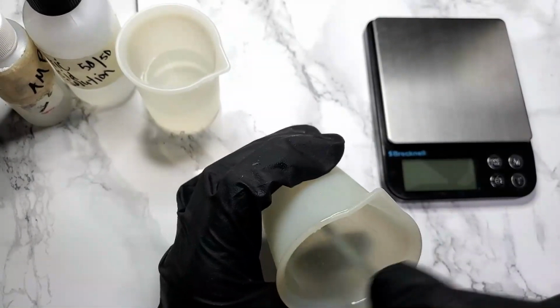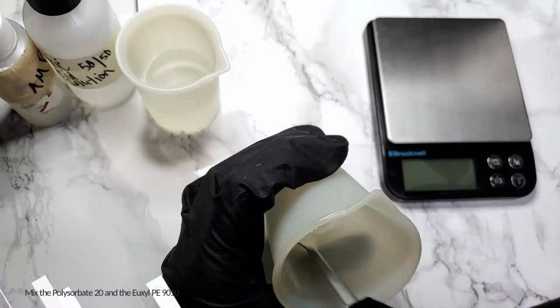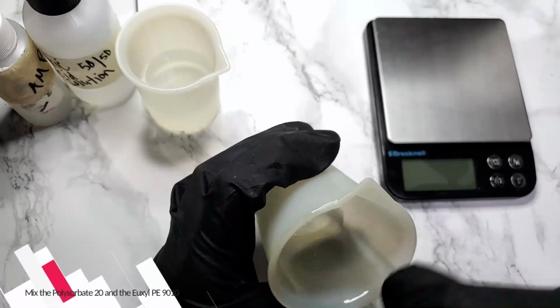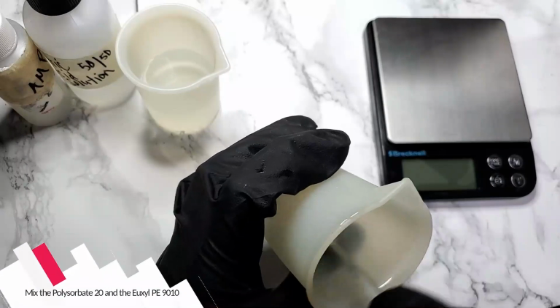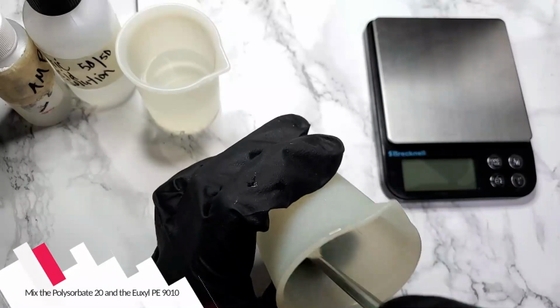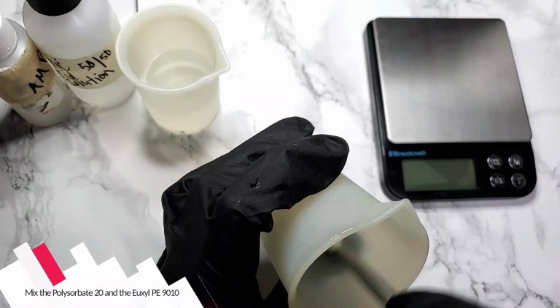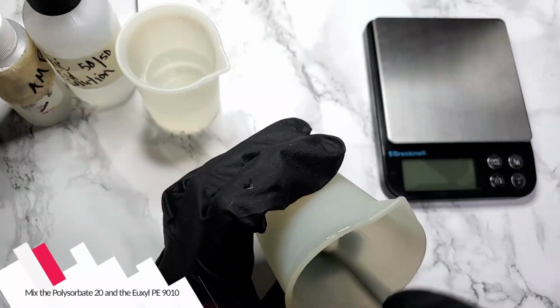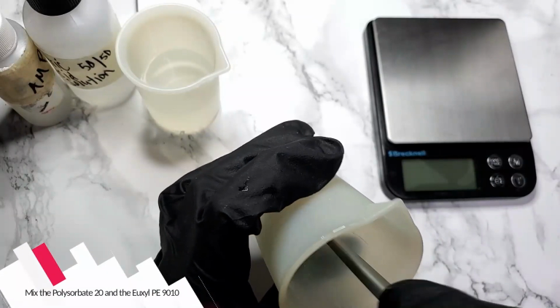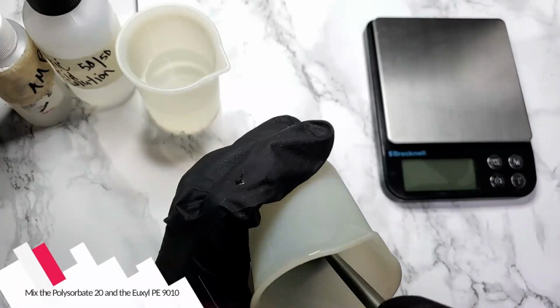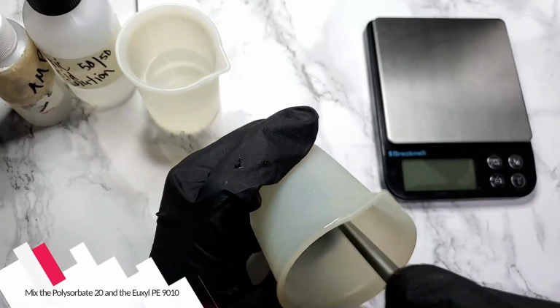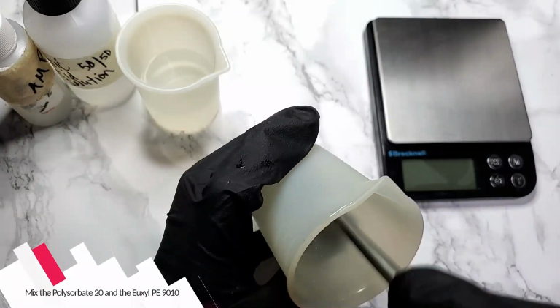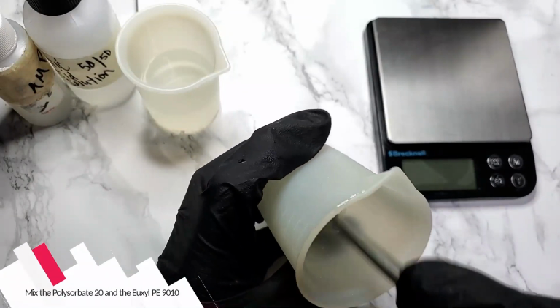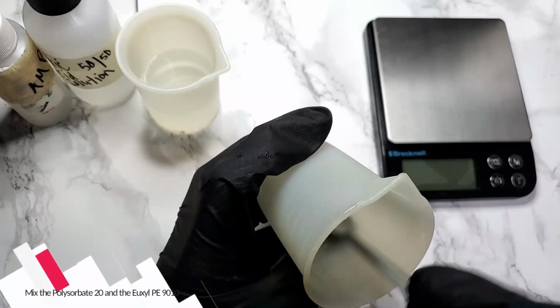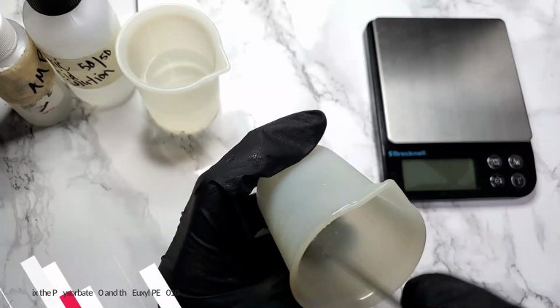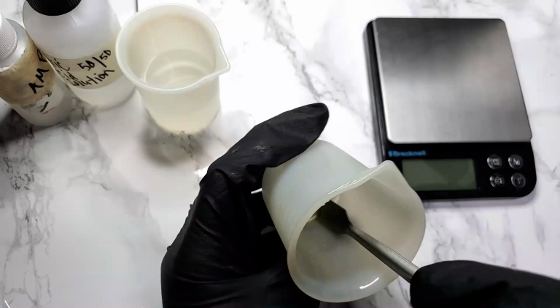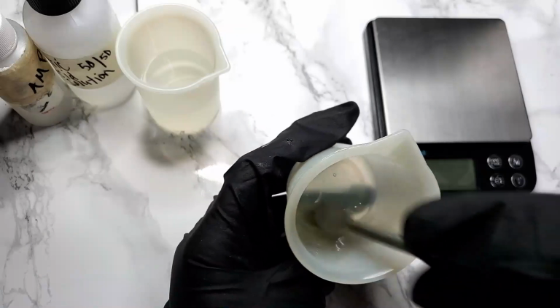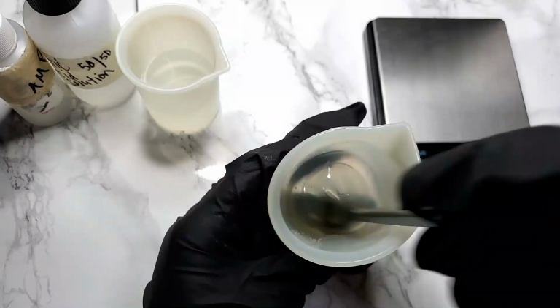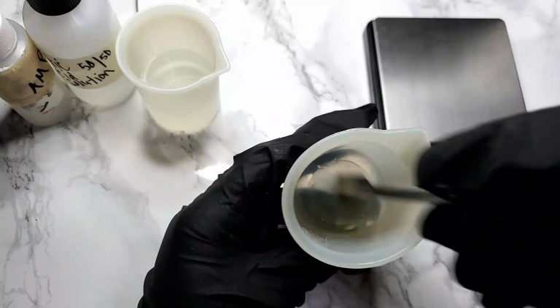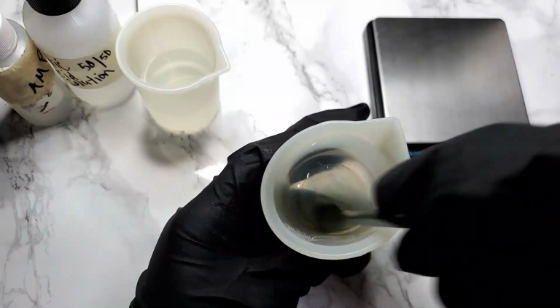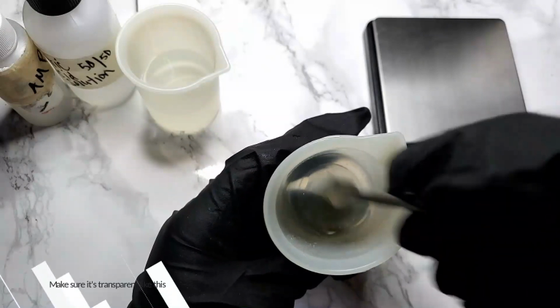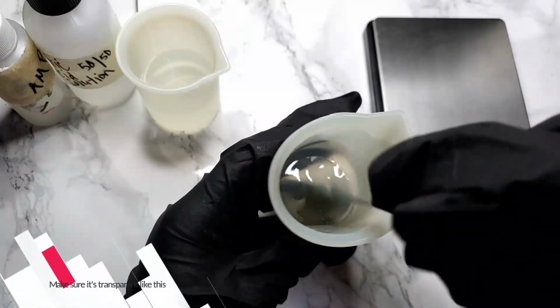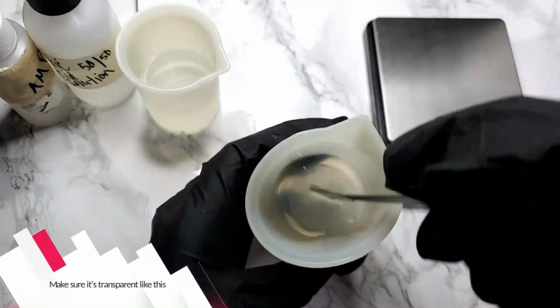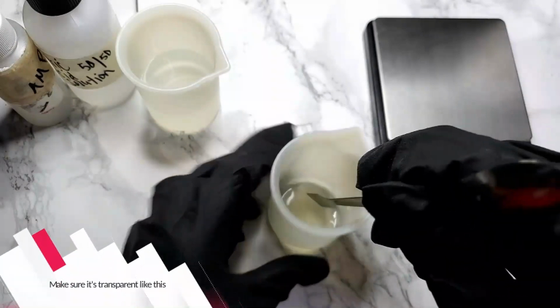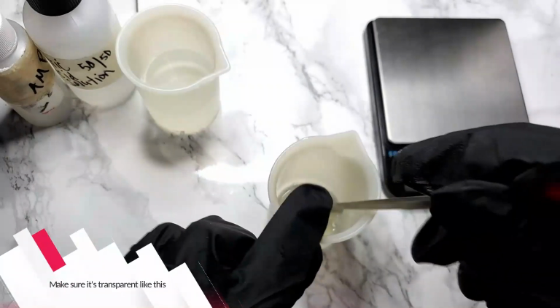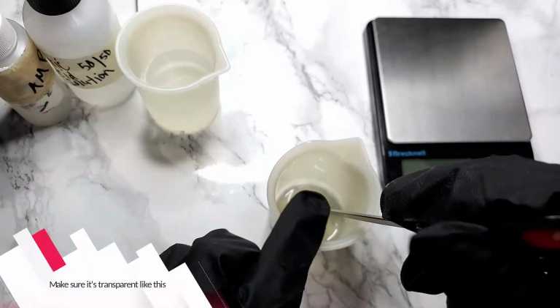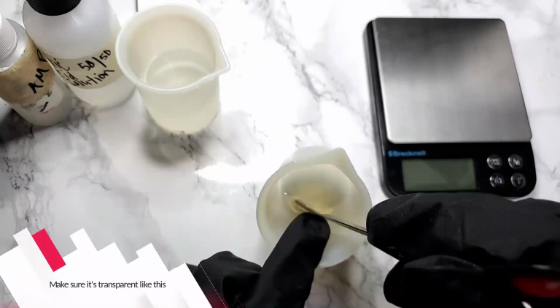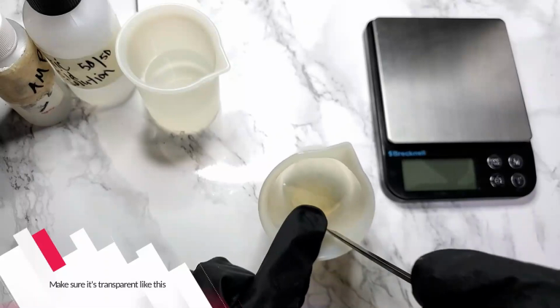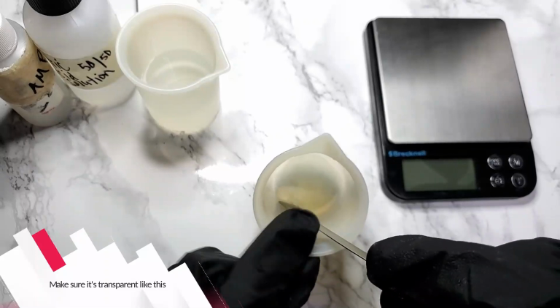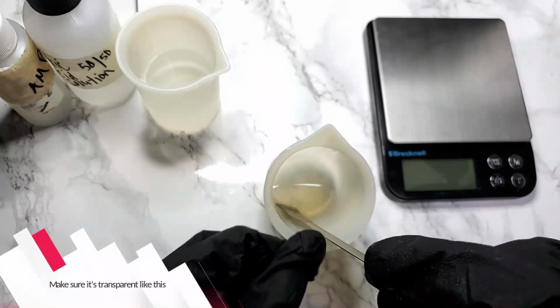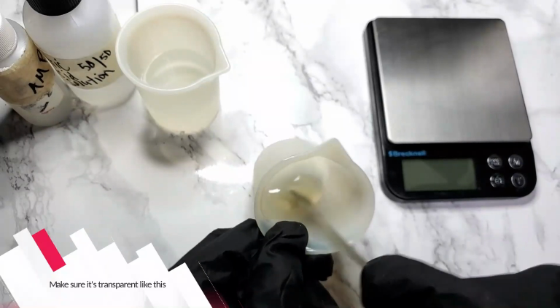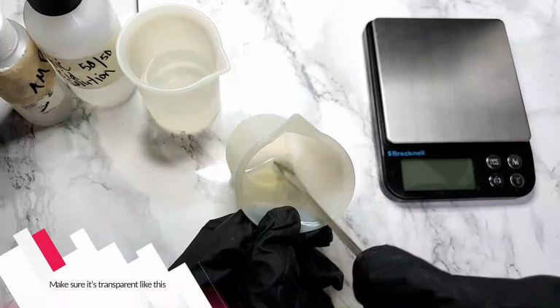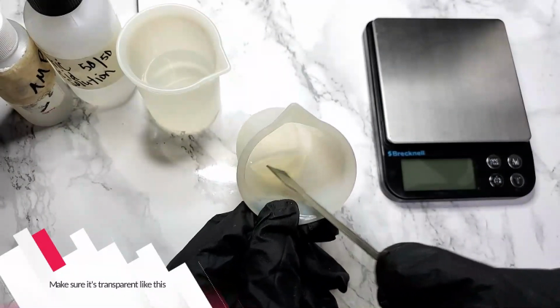Mix the polysorbate 20 and the Yuksol PE9010 well. You have to make sure it's transparent — see-through. You gotta make sure that it's not cloudy or milky.